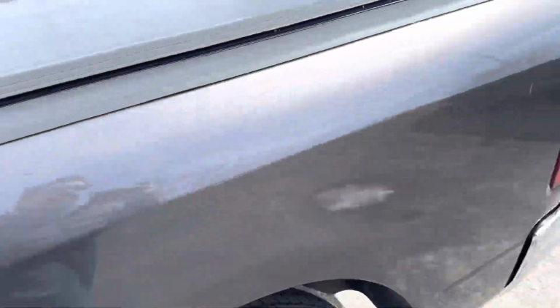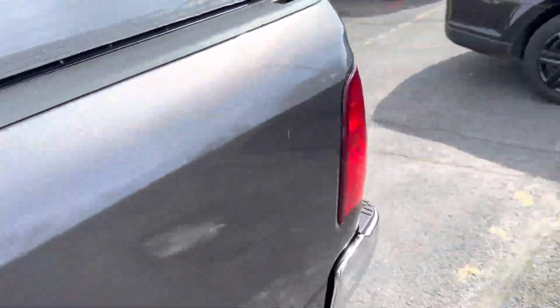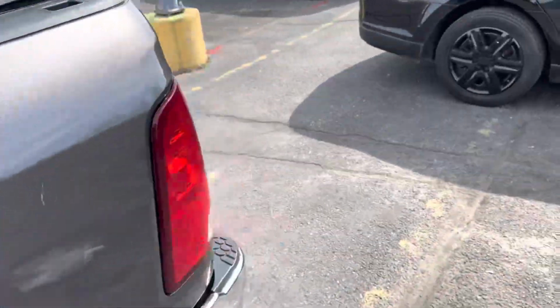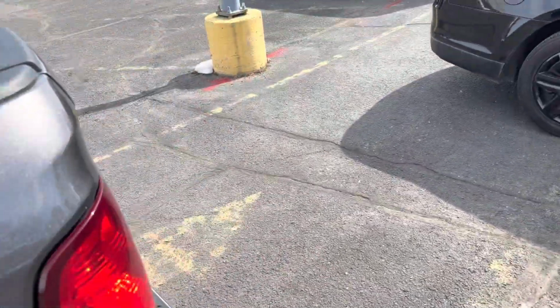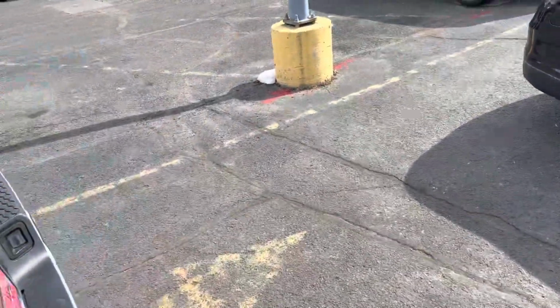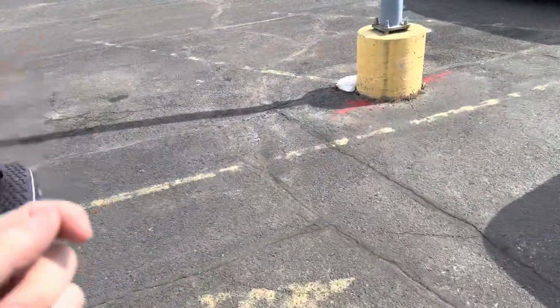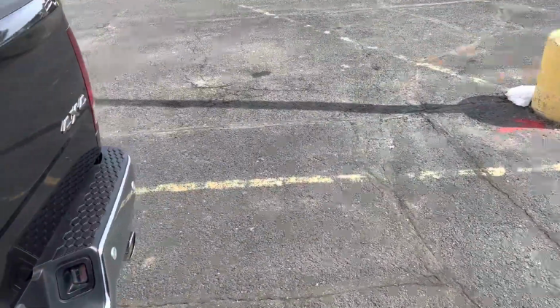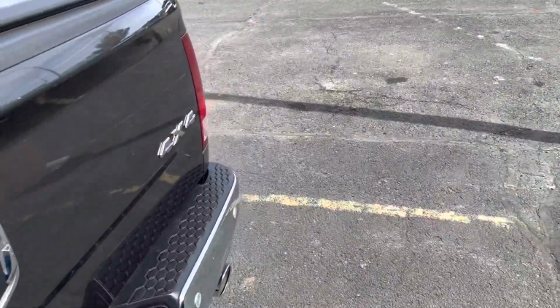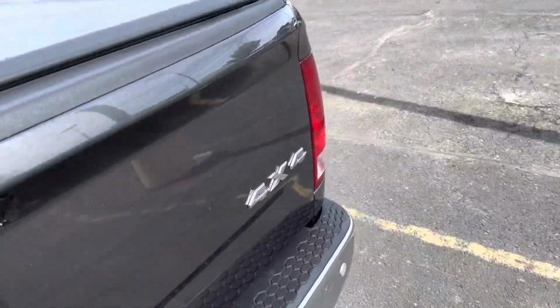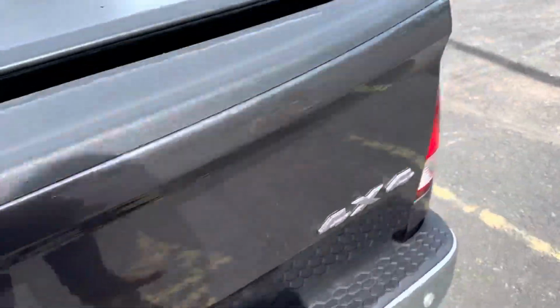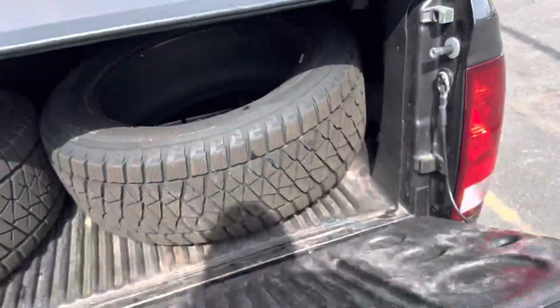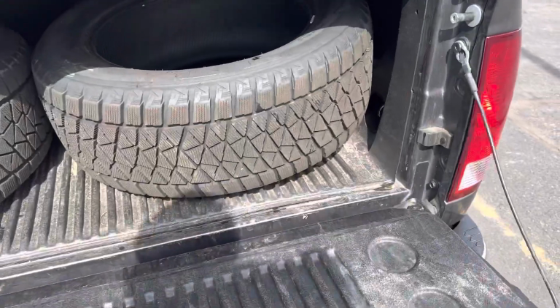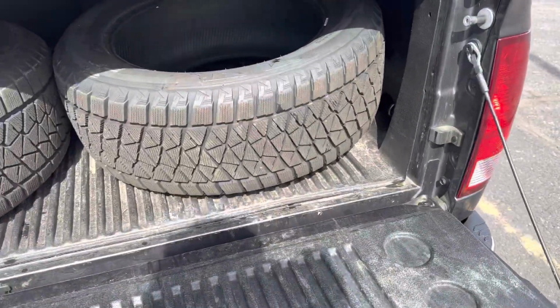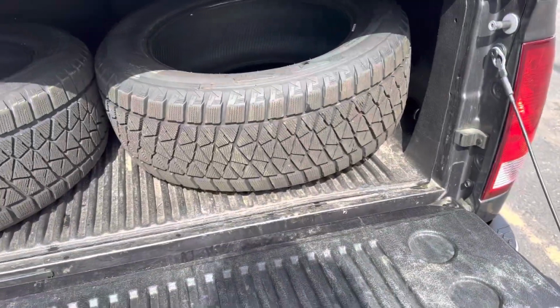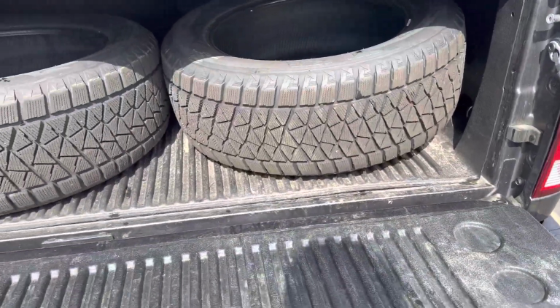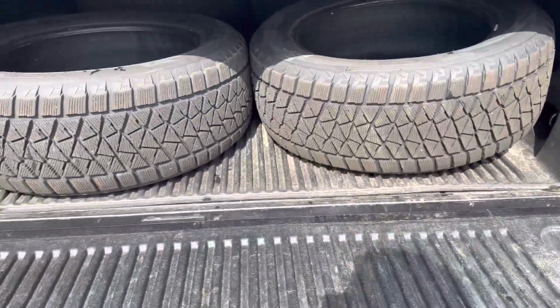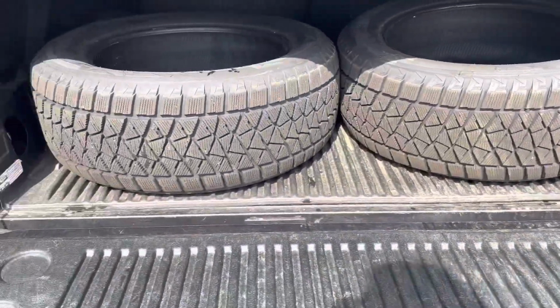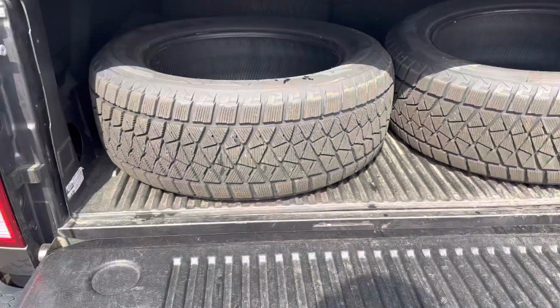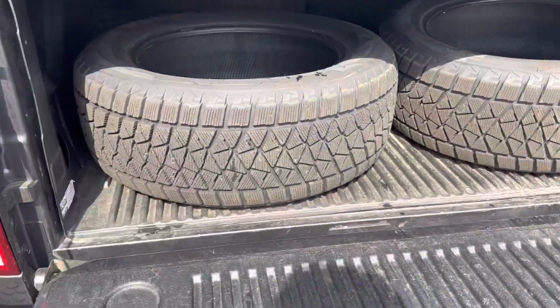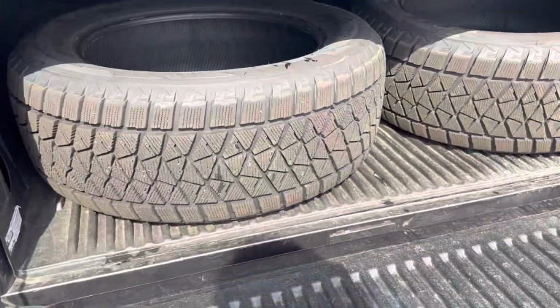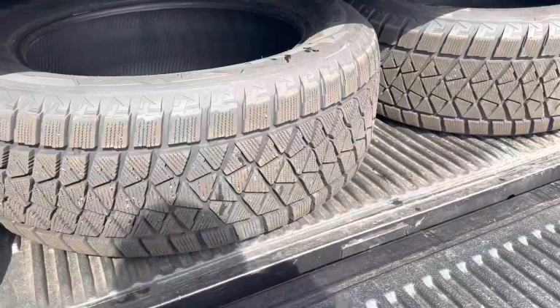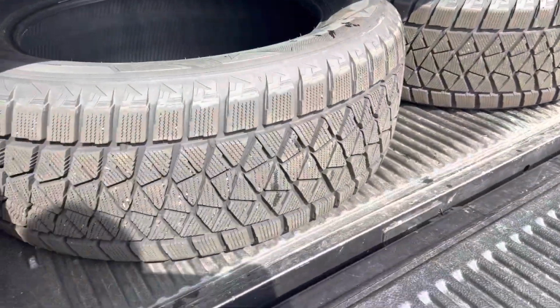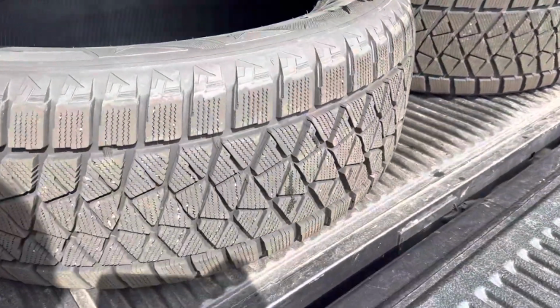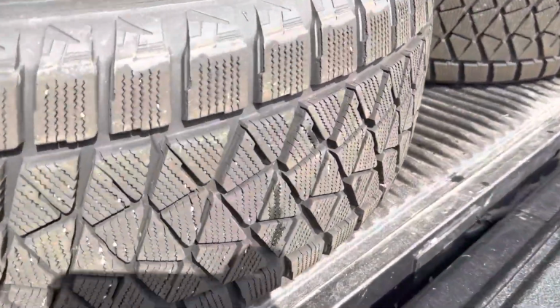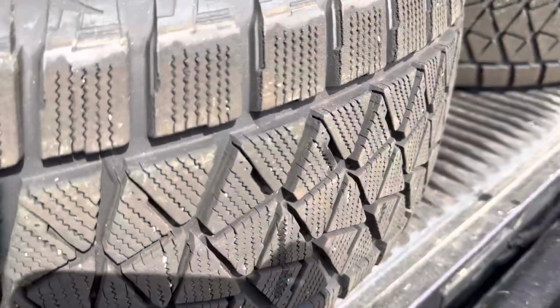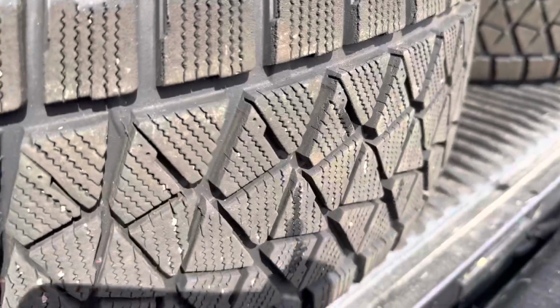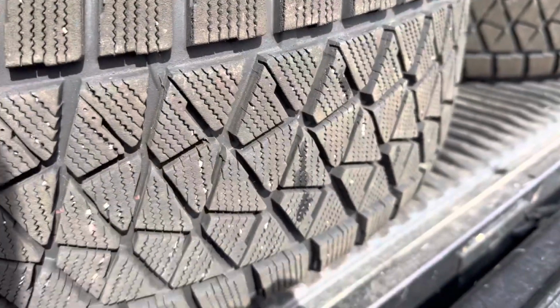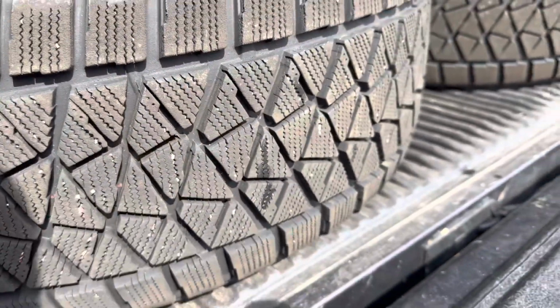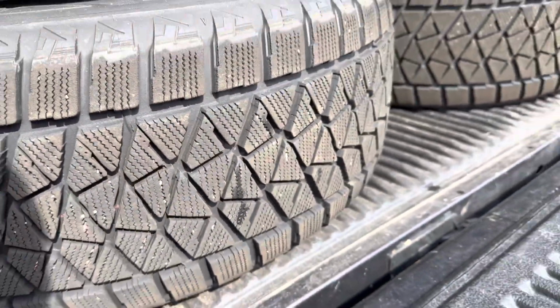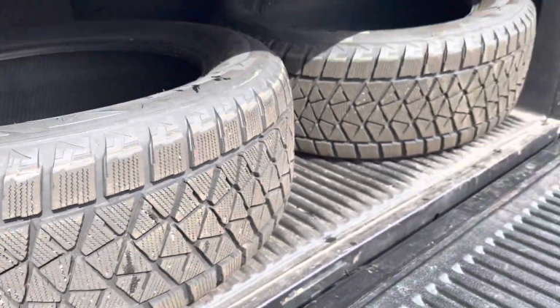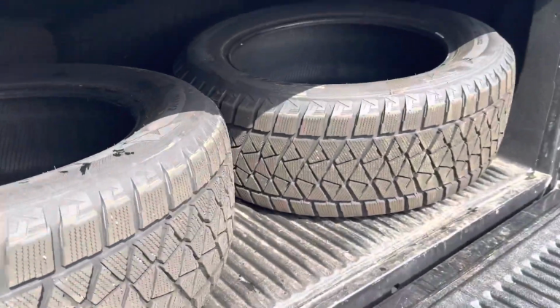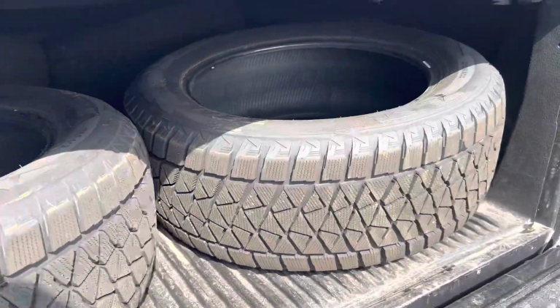Now in the back here, I've got a set of Bridgestone Blizzak tires. These things have got maybe 2,000 miles on them — they're like brand new. Got four of these.